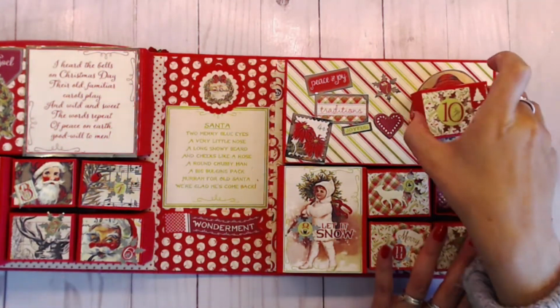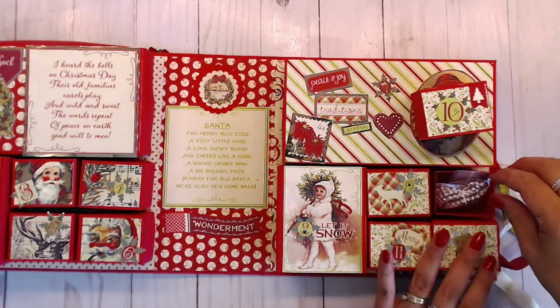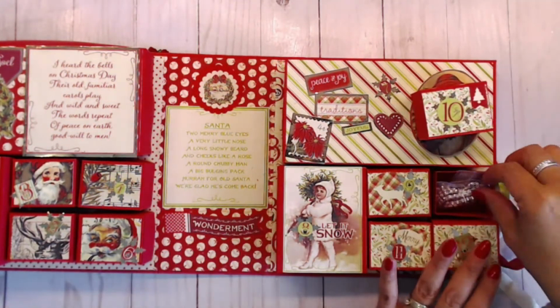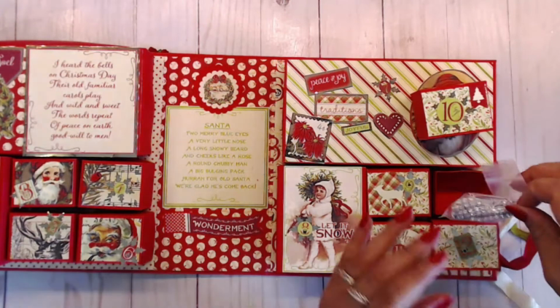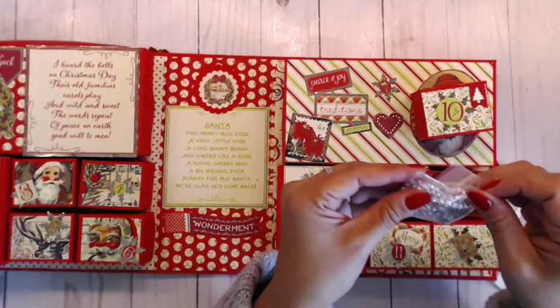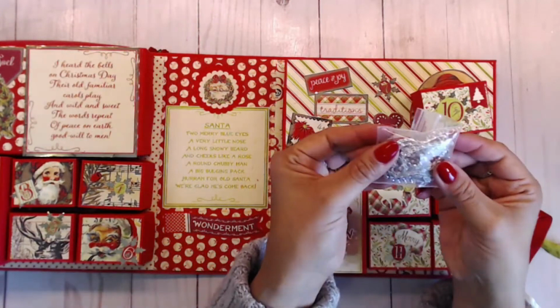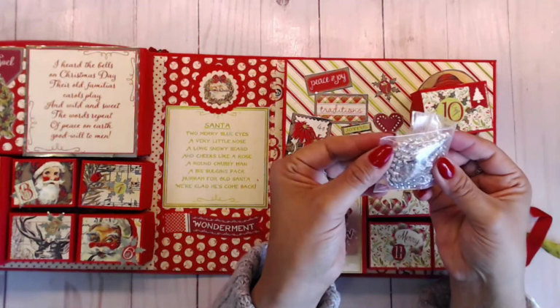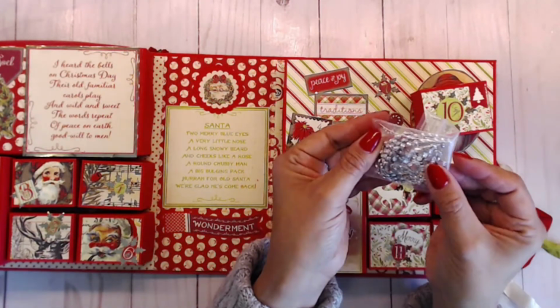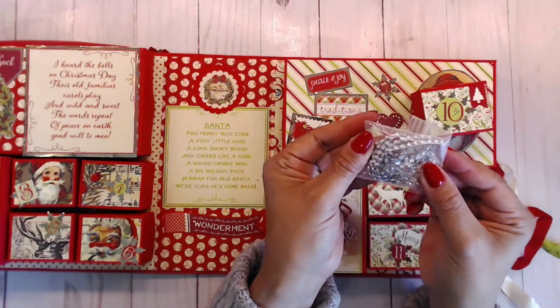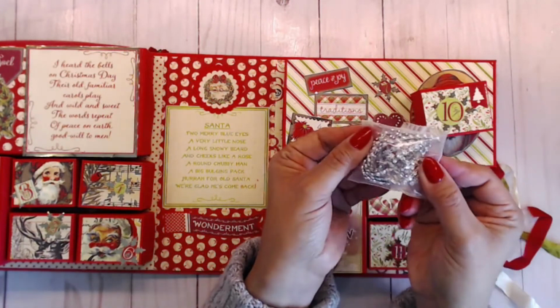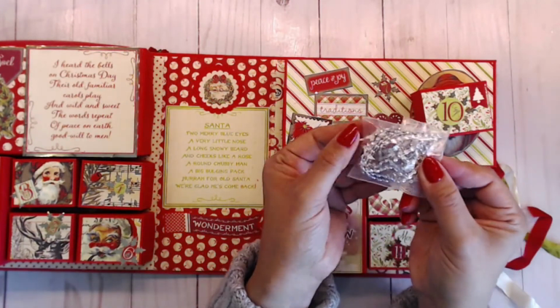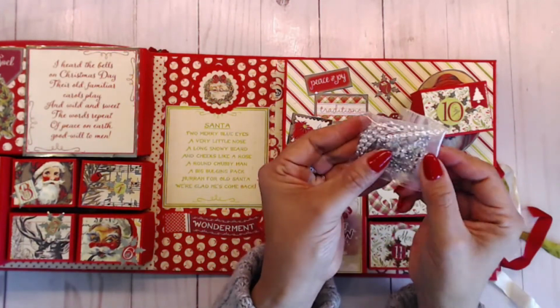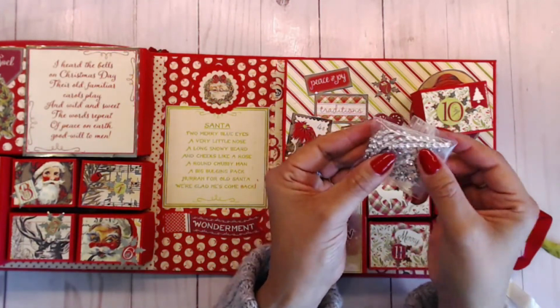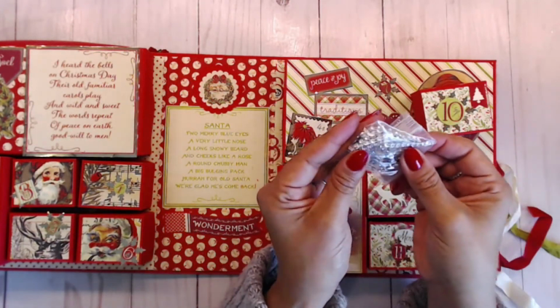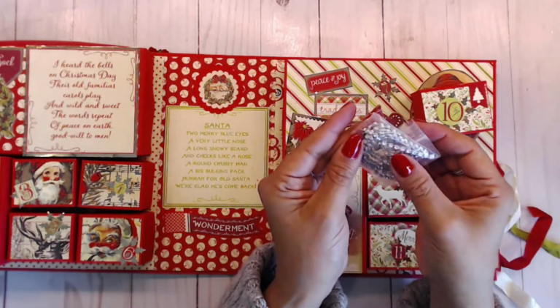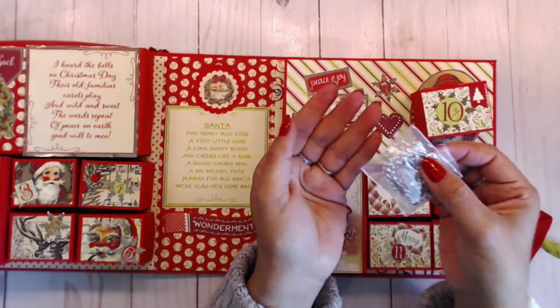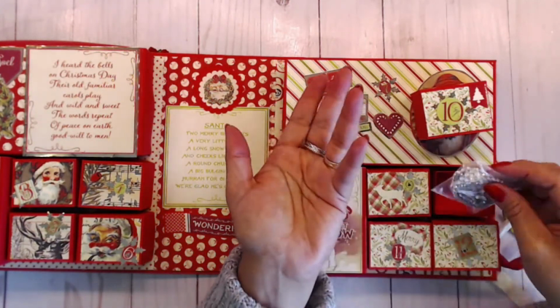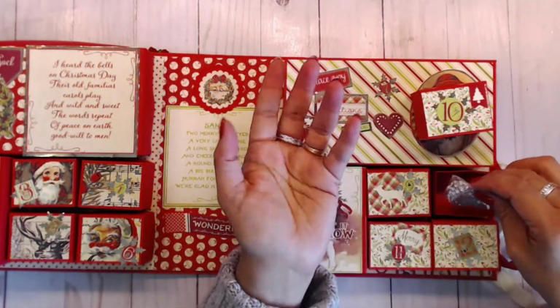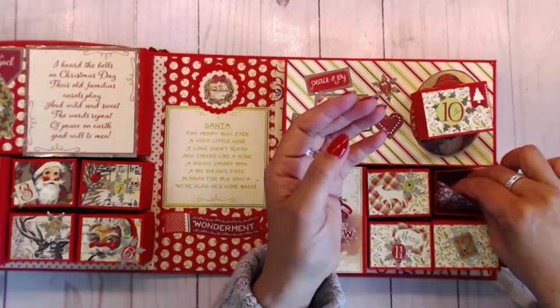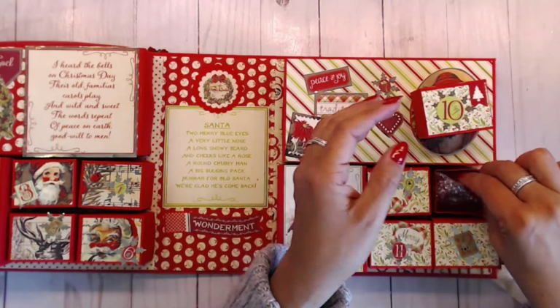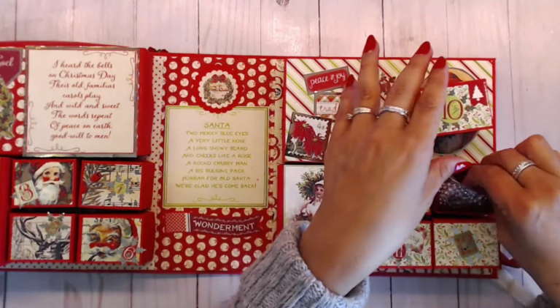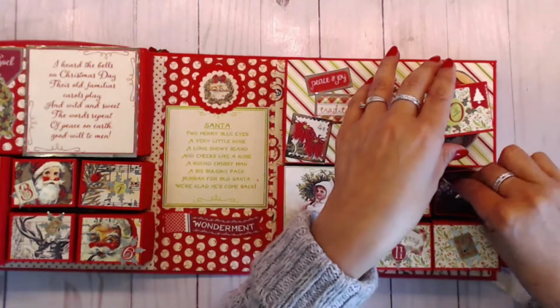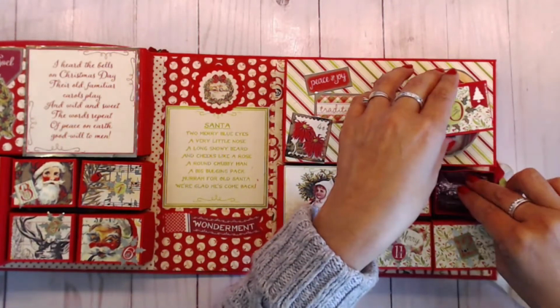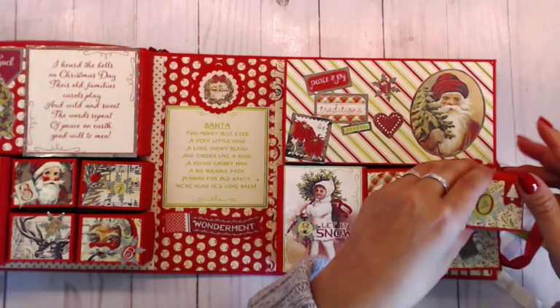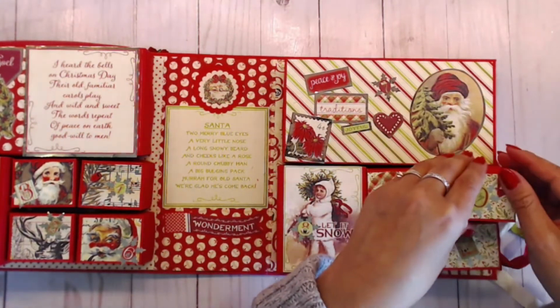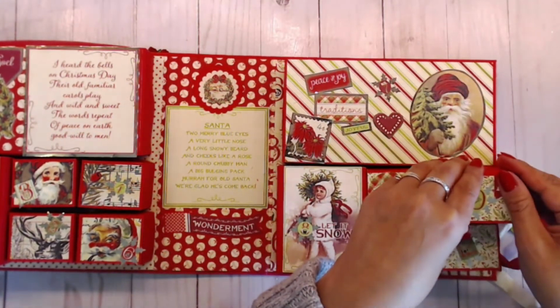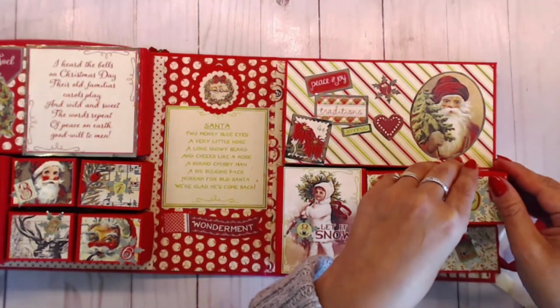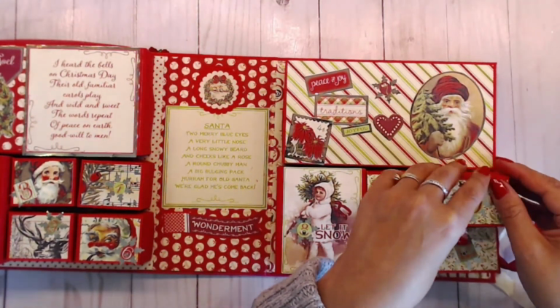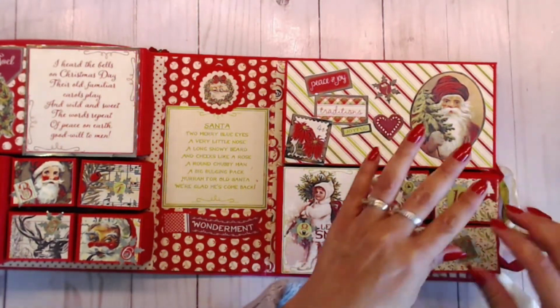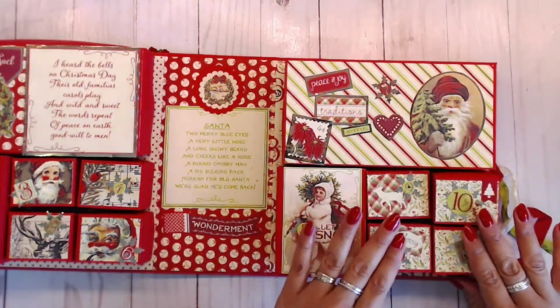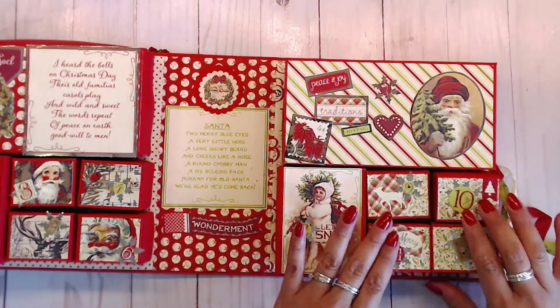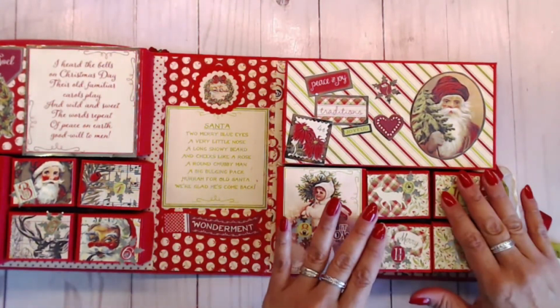For day ten you get some little bling — I went ahead and put a long strand of bling in that package for you.